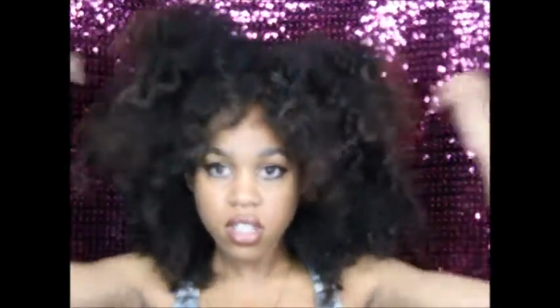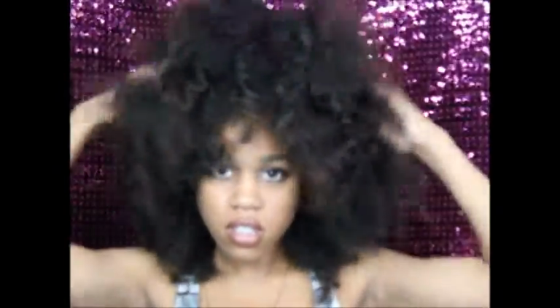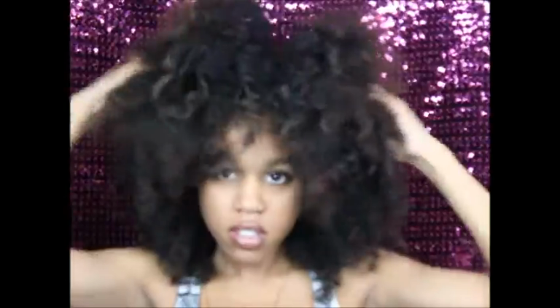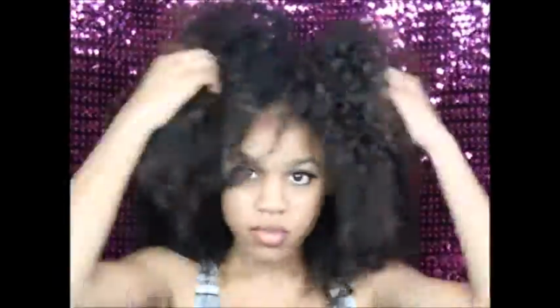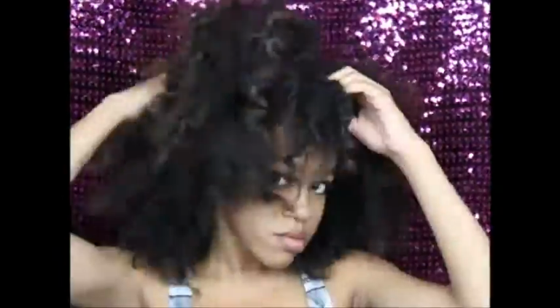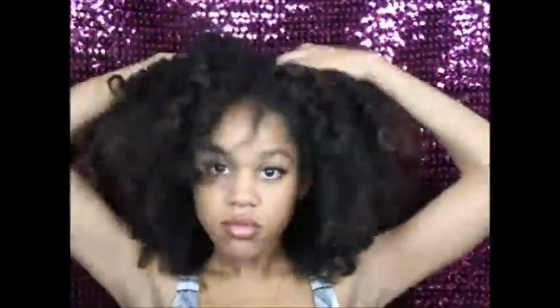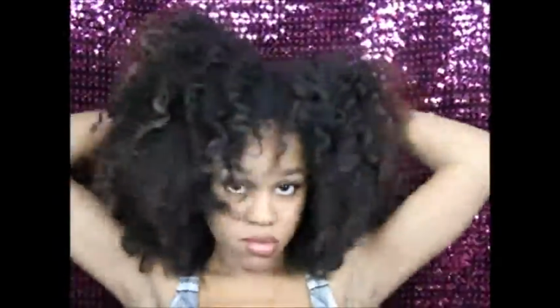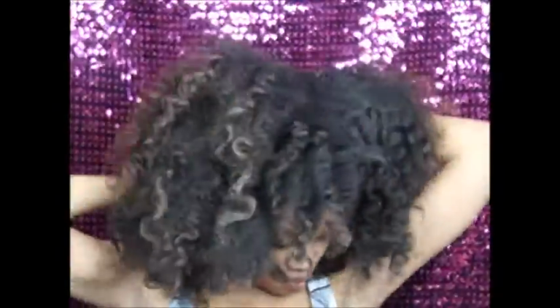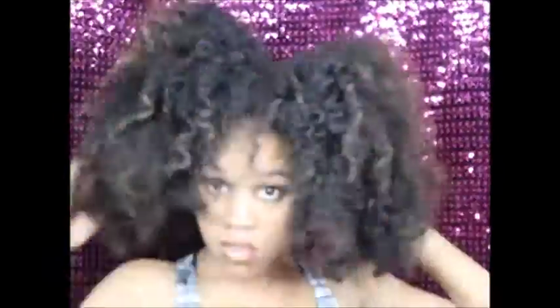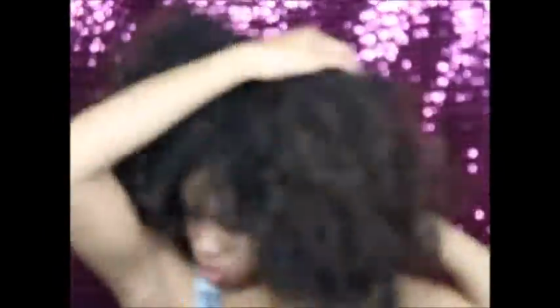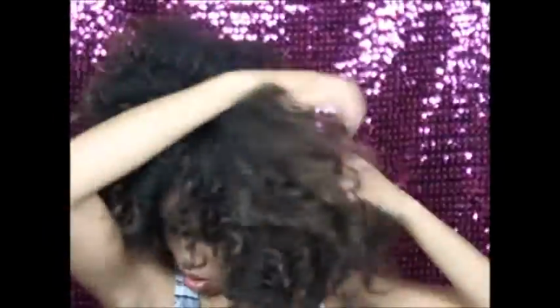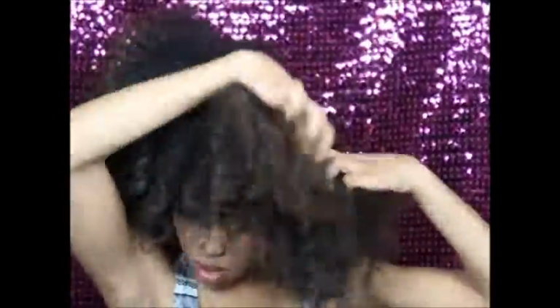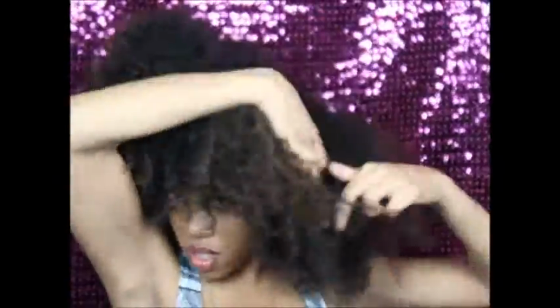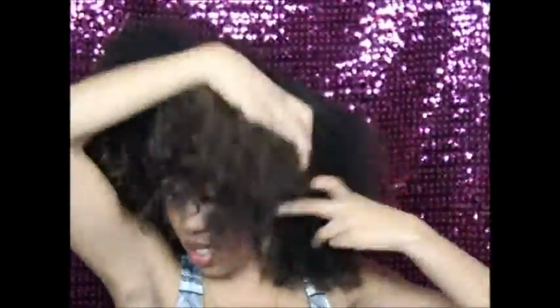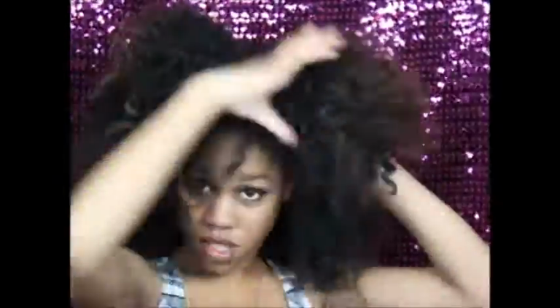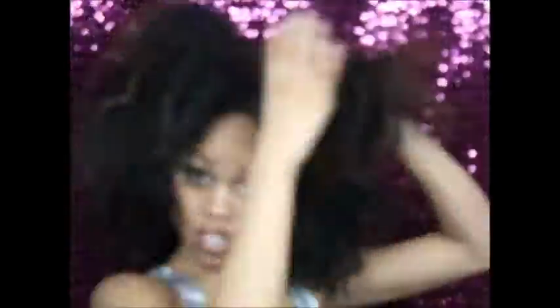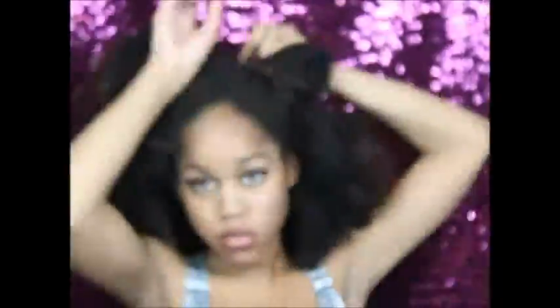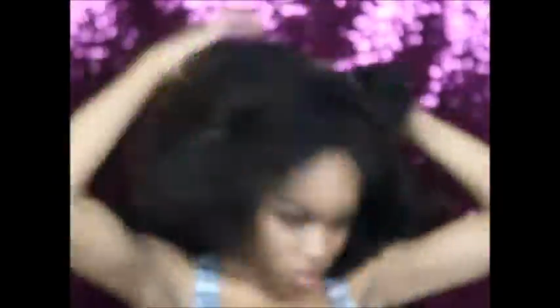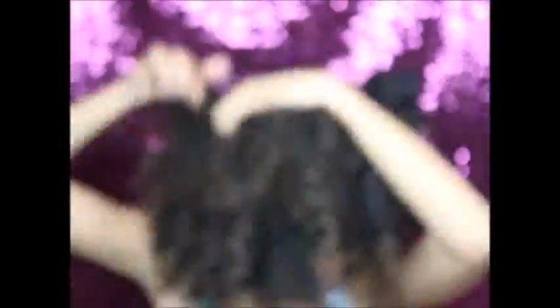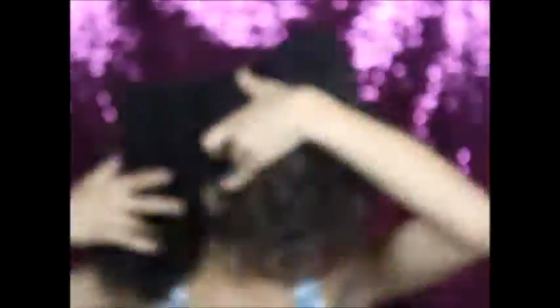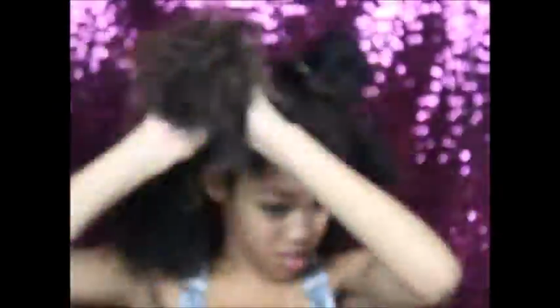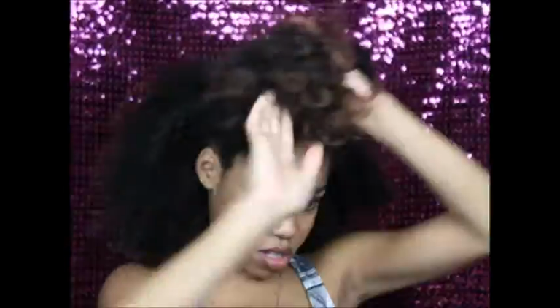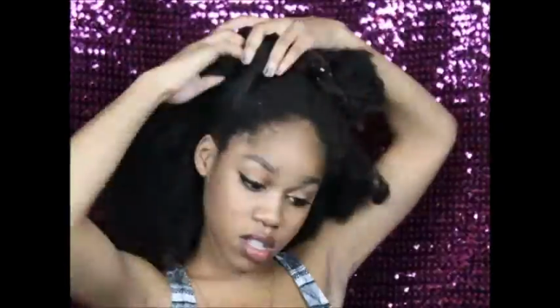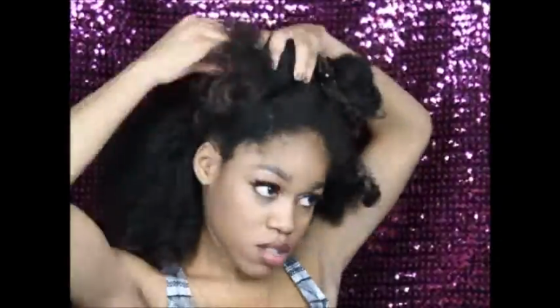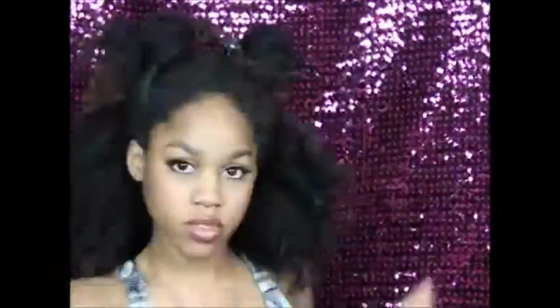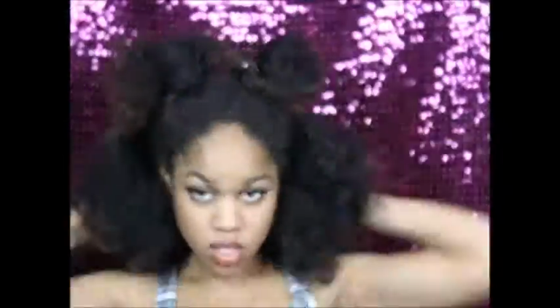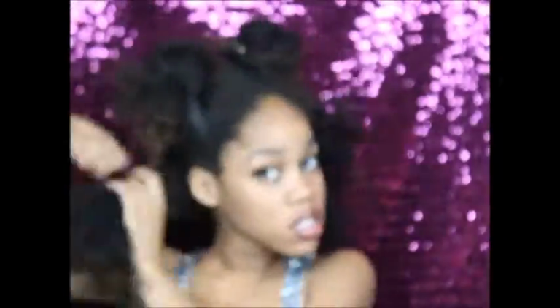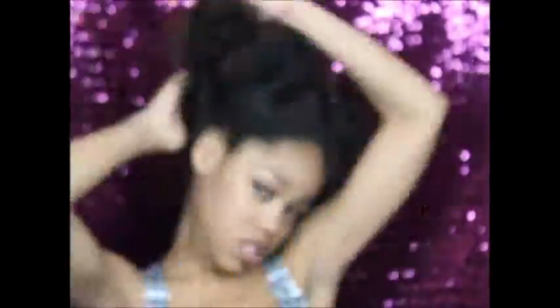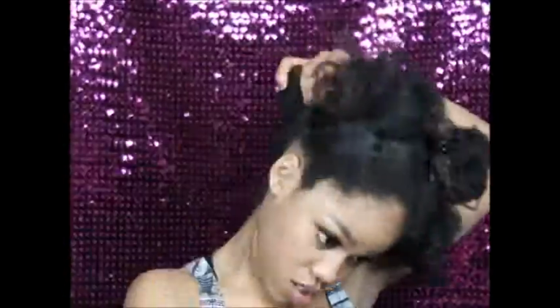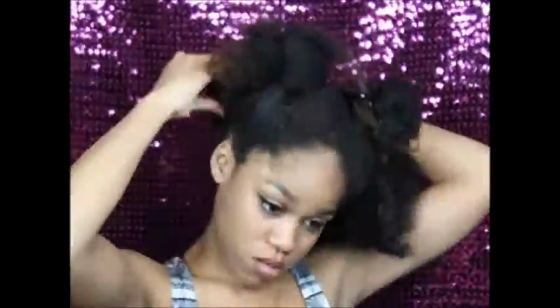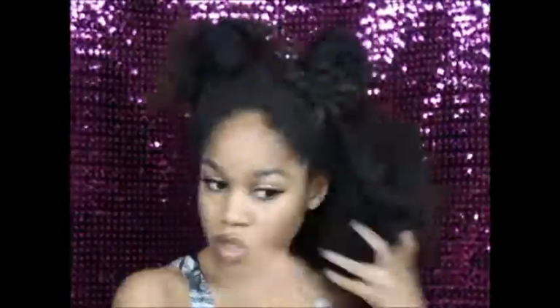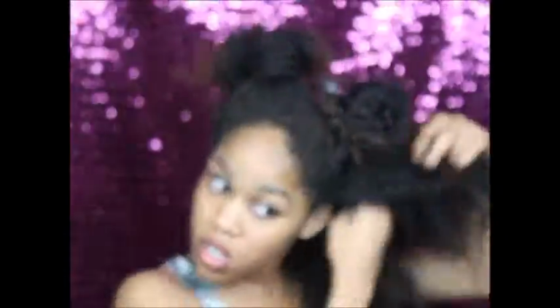Hi guys, welcome to my channel. I'm just going to start by sectioning off my hair — I do like probably four sections just to get my hair out of the way.